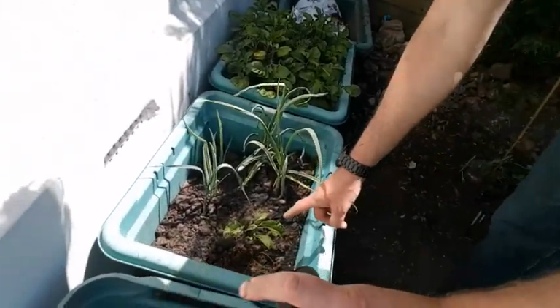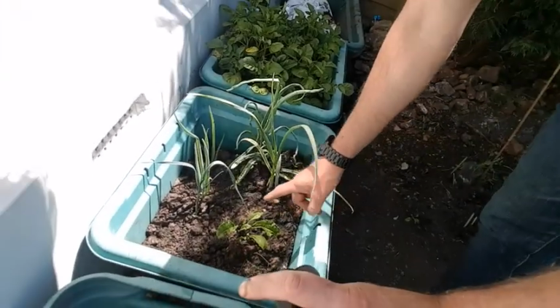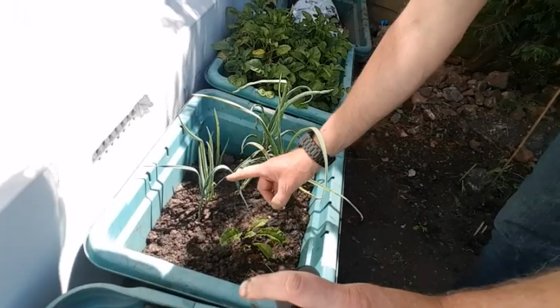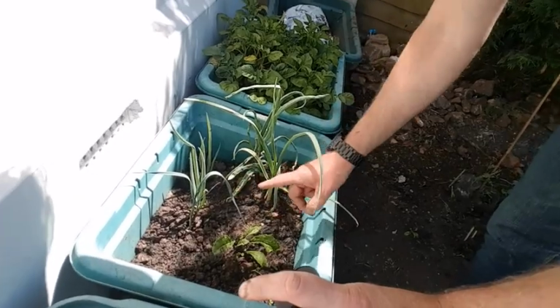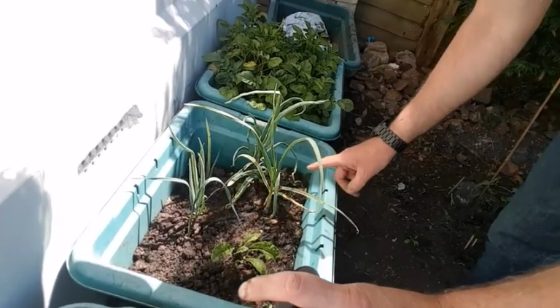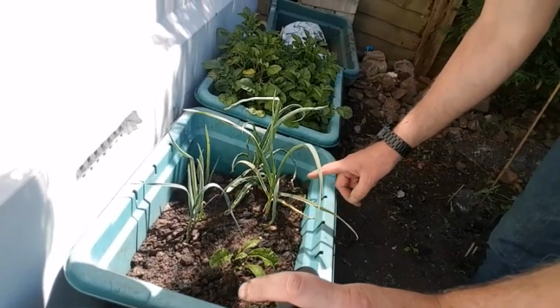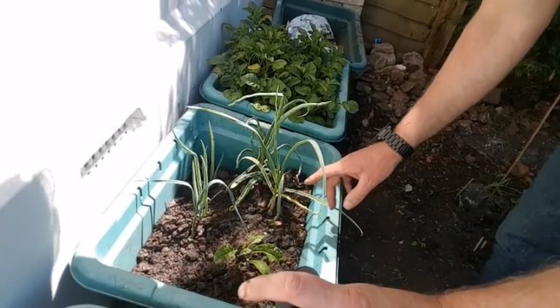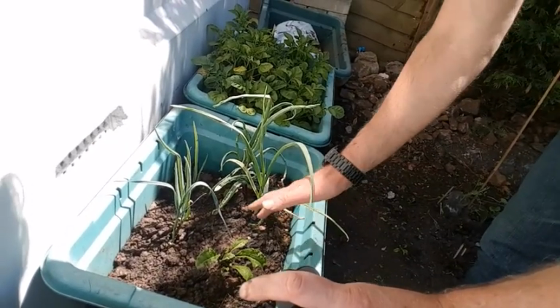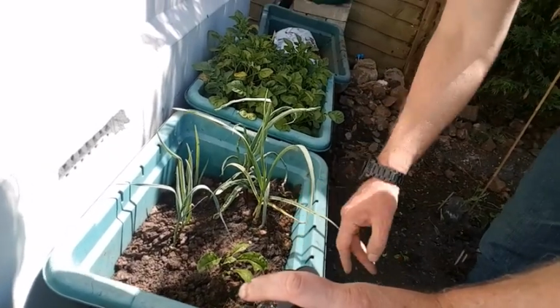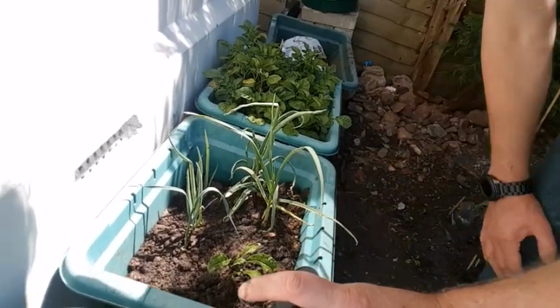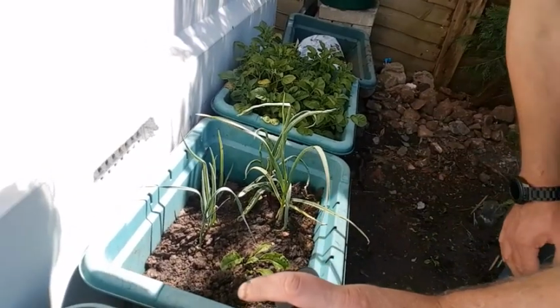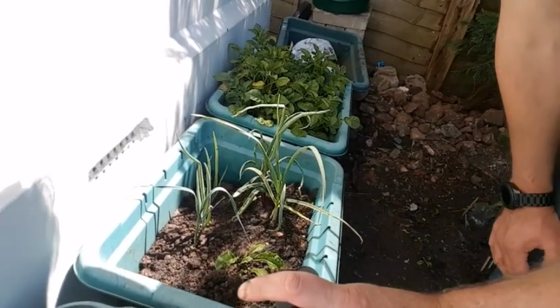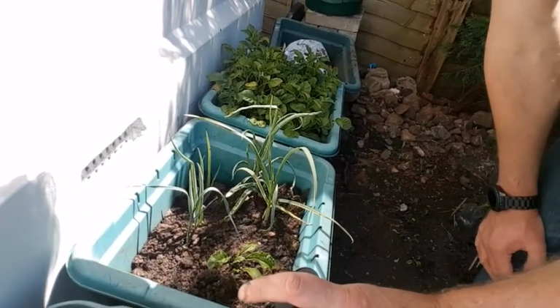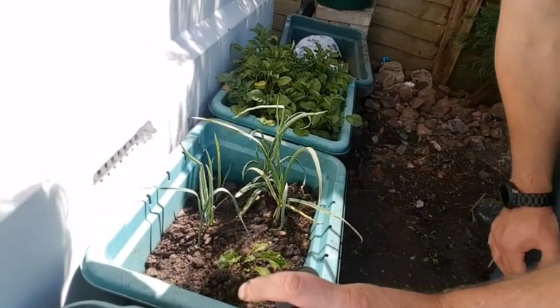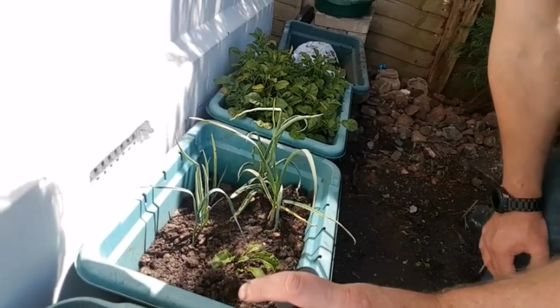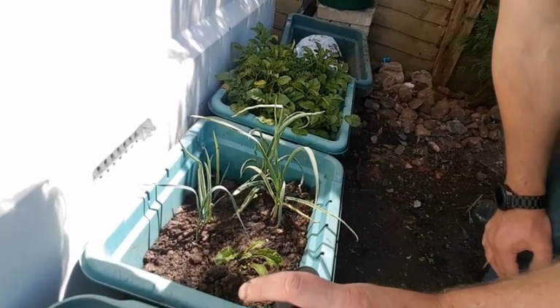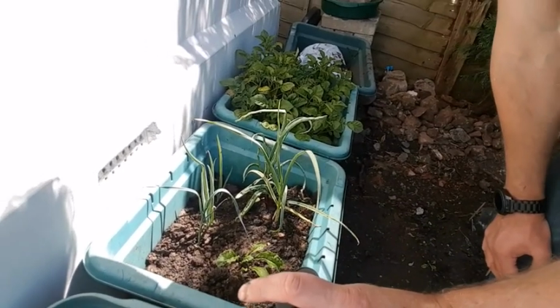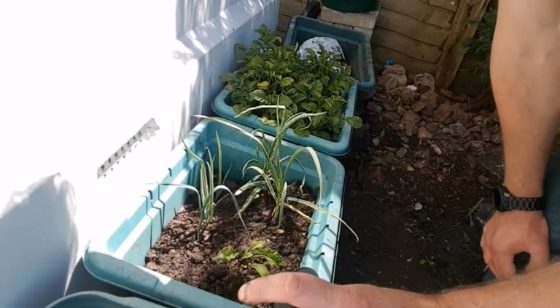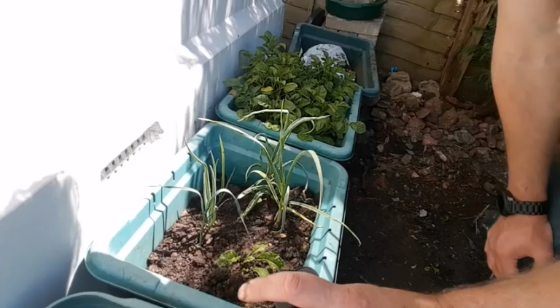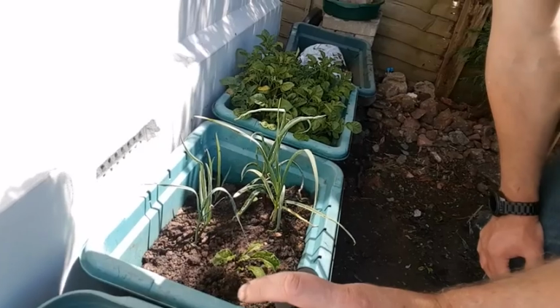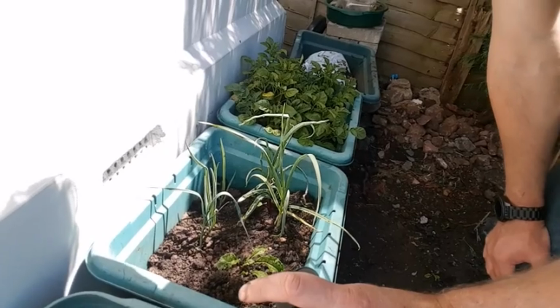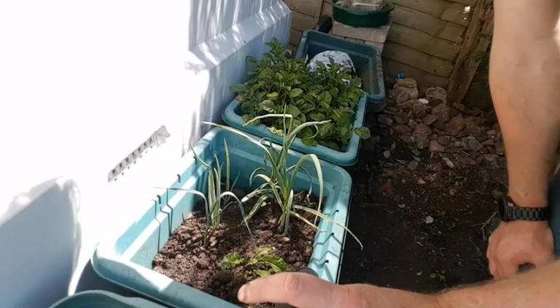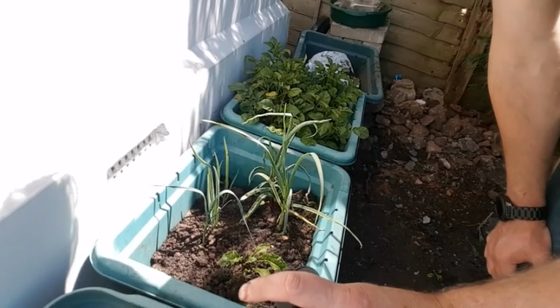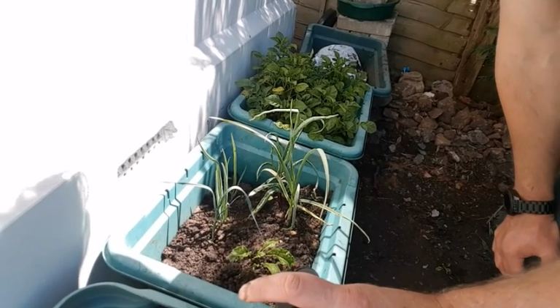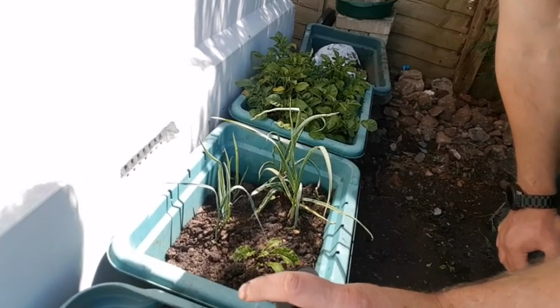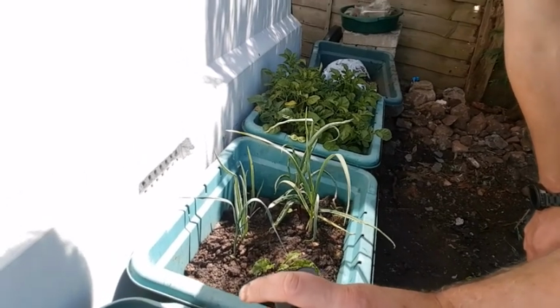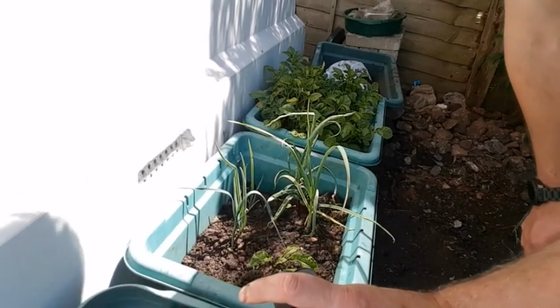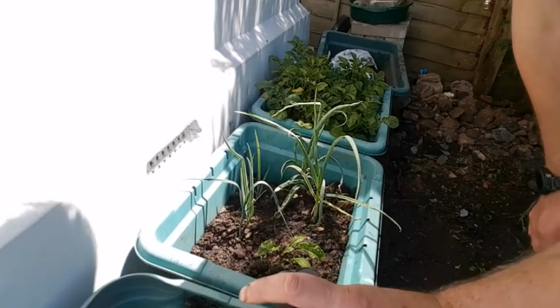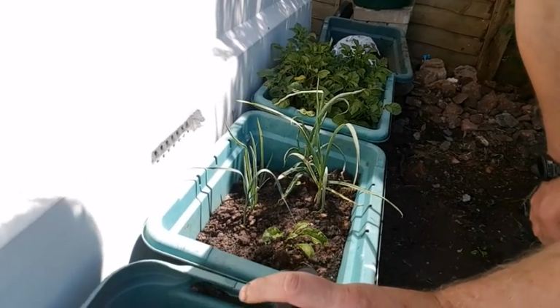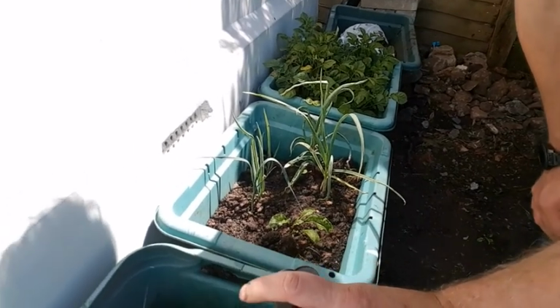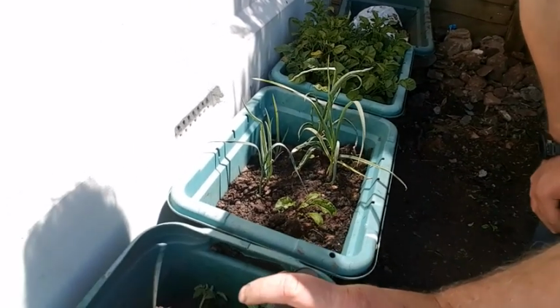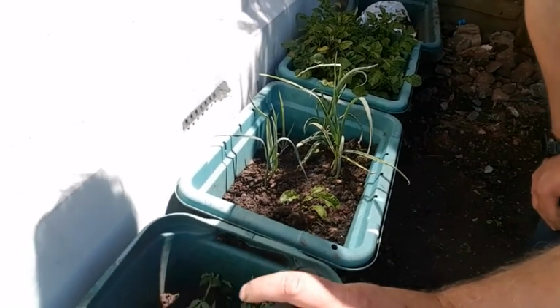Radishes, onions, garlic — these are all grown from offcuts from shop-bought stuff. So it's an experiment as much as anything.